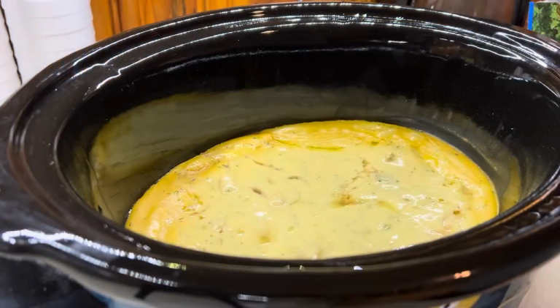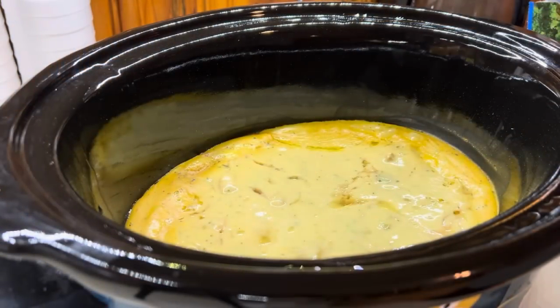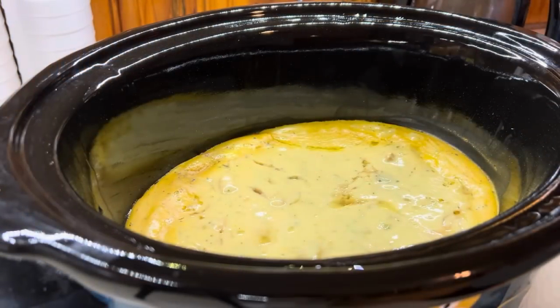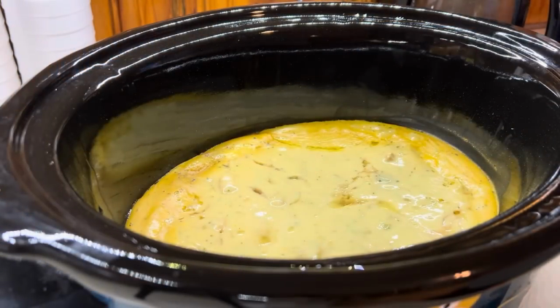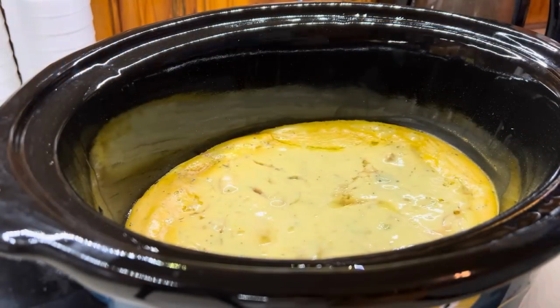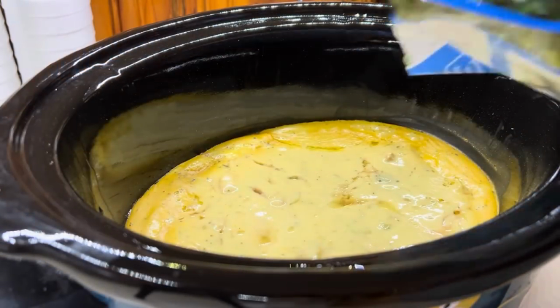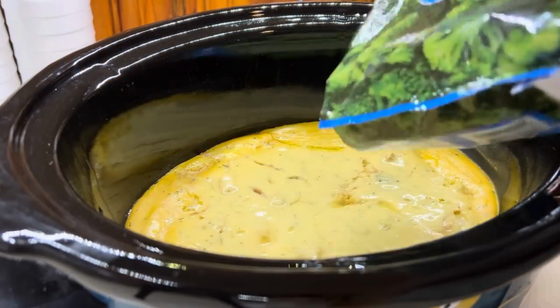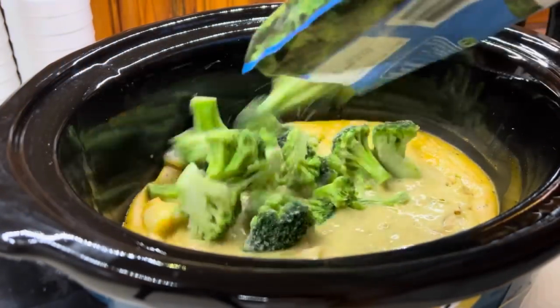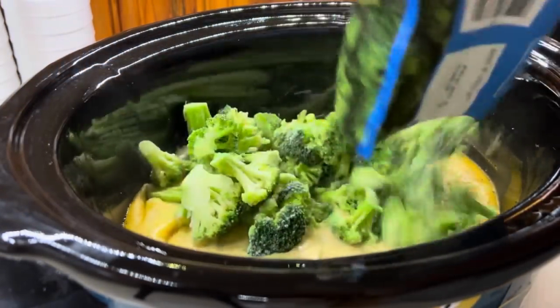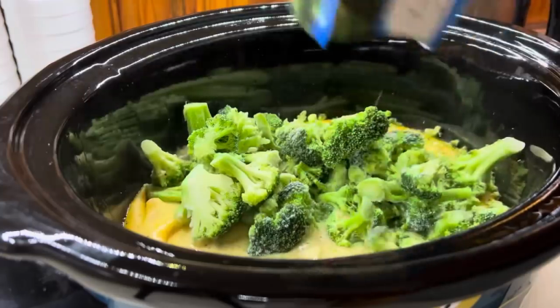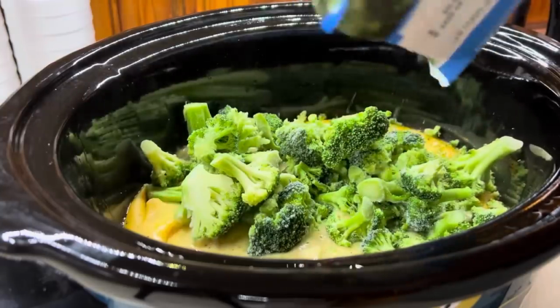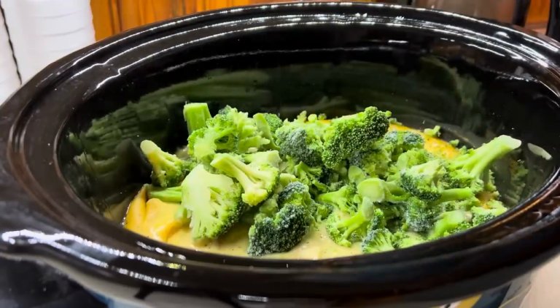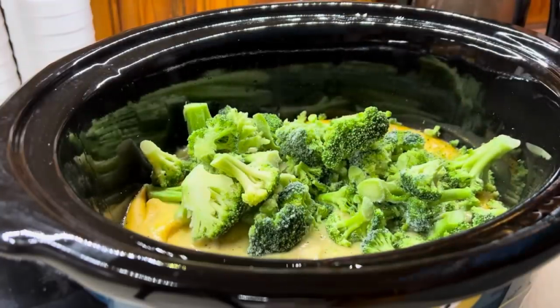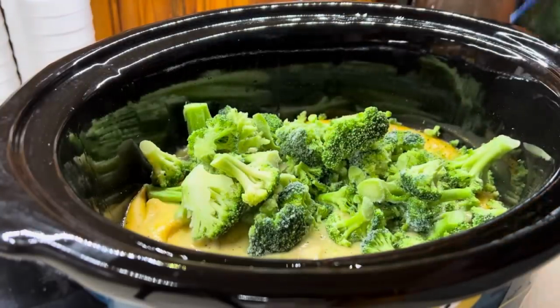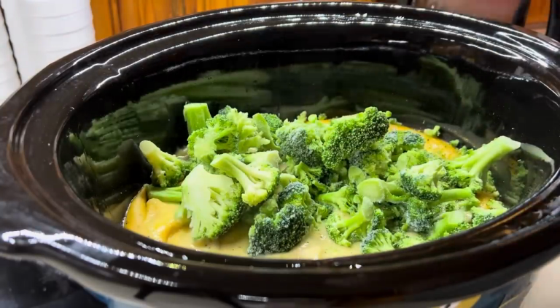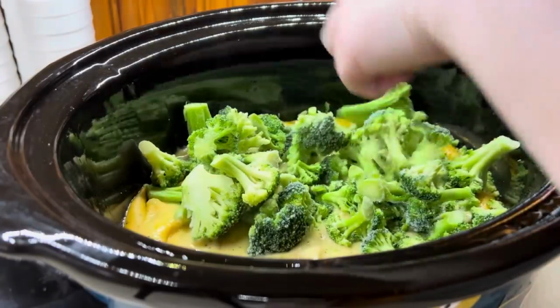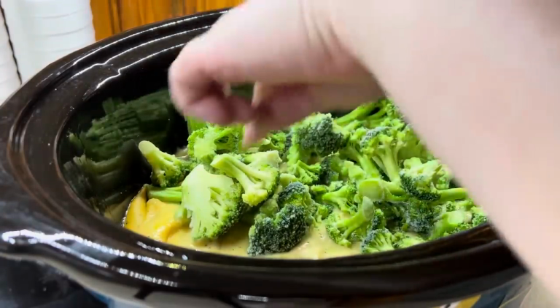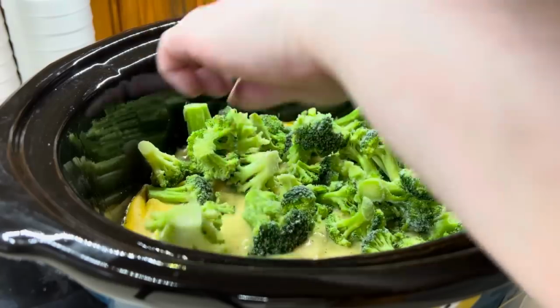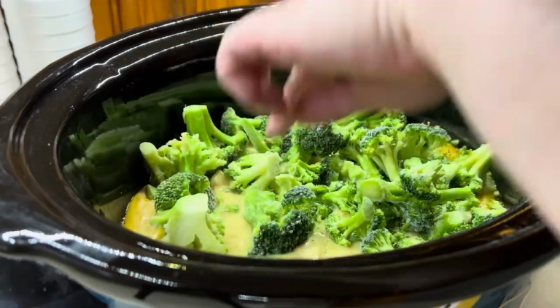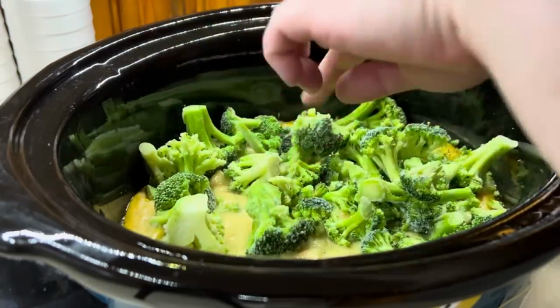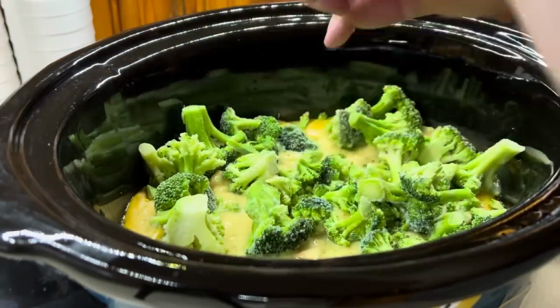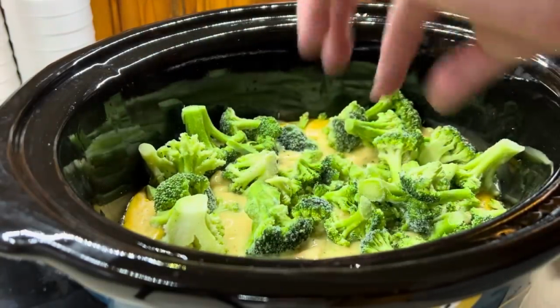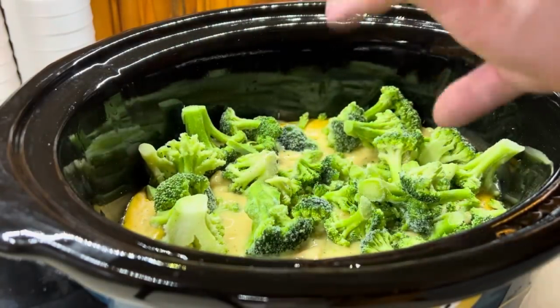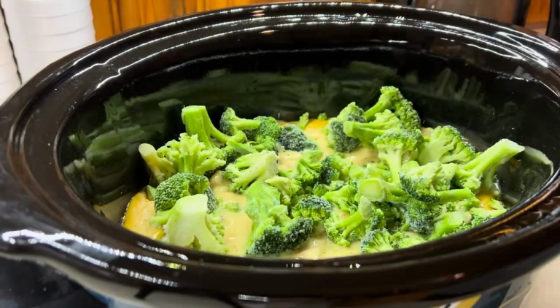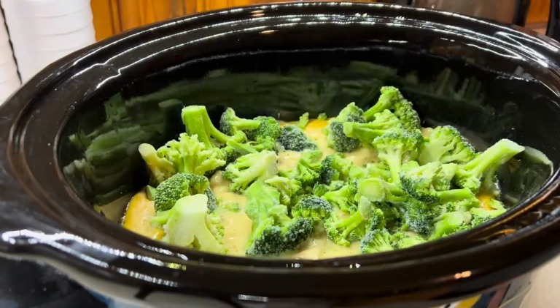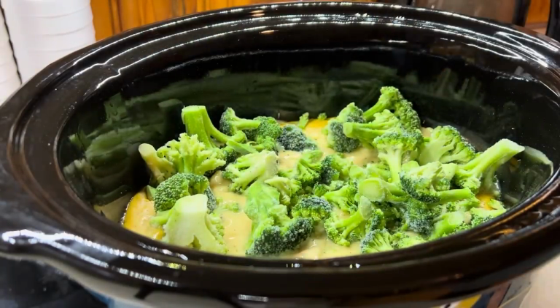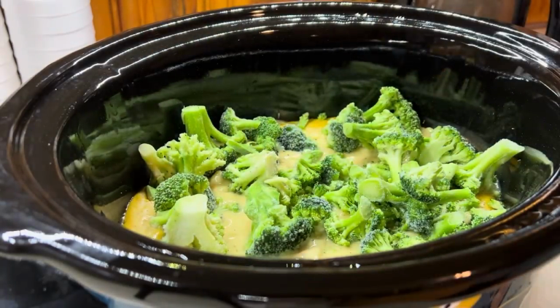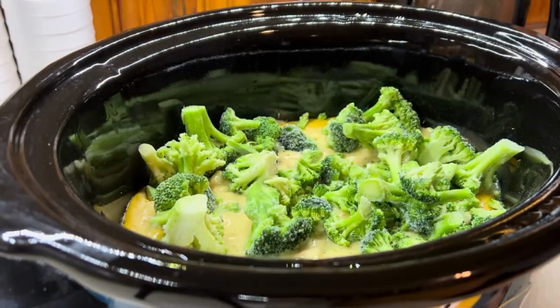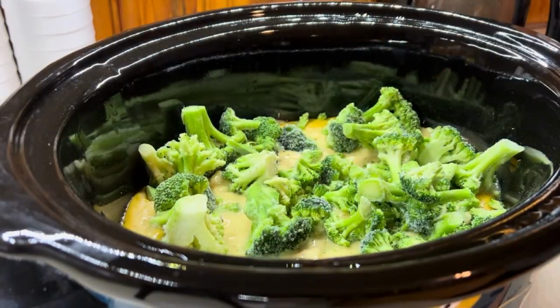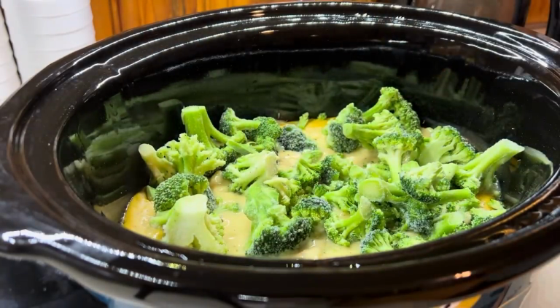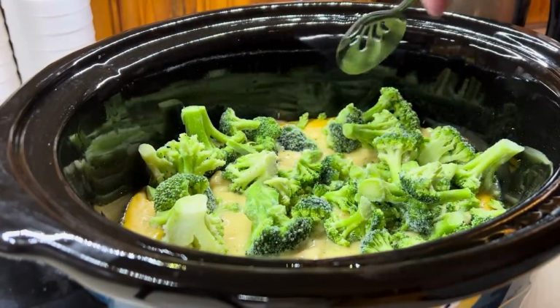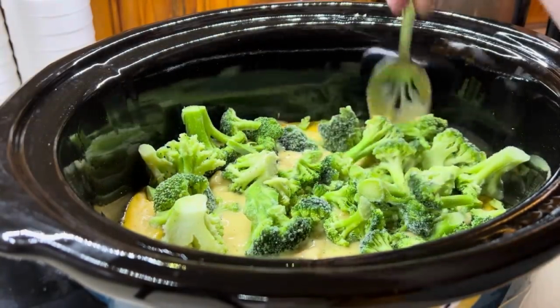With about an hour until it was time to serve, I went ahead and added in my whole bag of frozen broccoli — just added it in frozen, gave it a mix, put the lid back on and let it cook for about an hour.